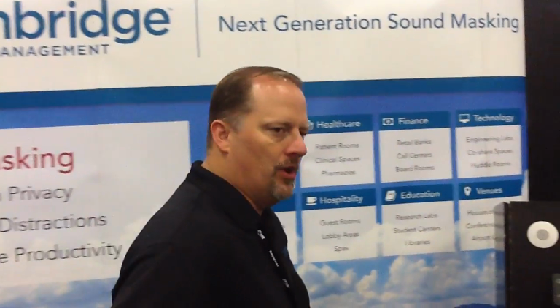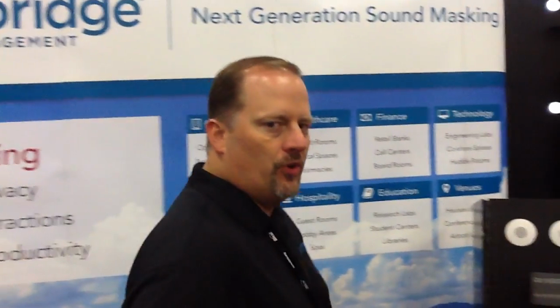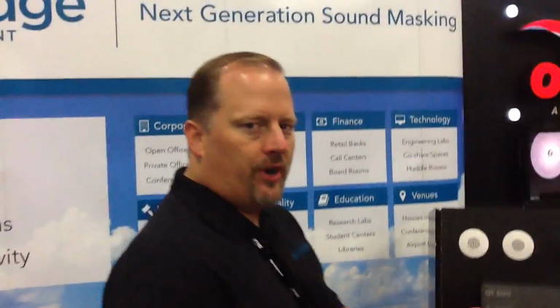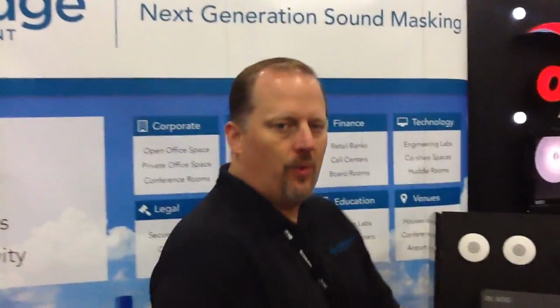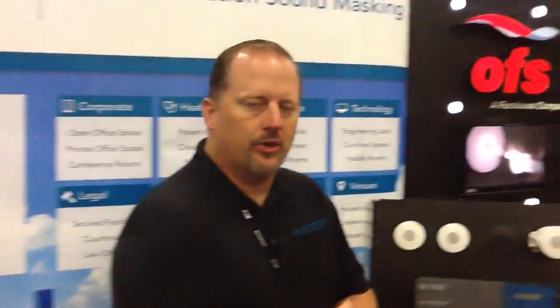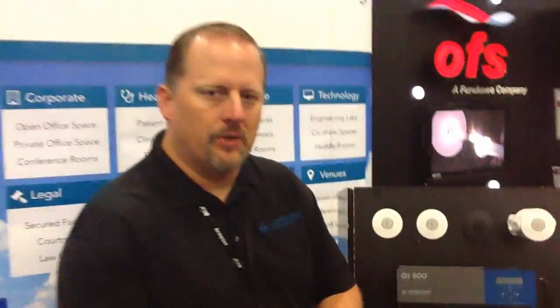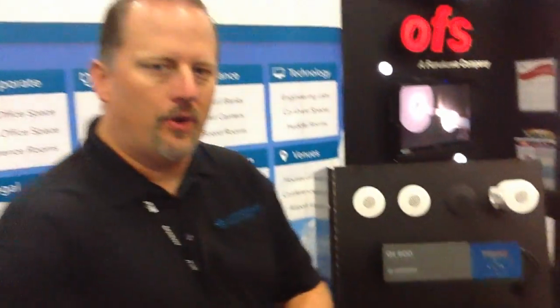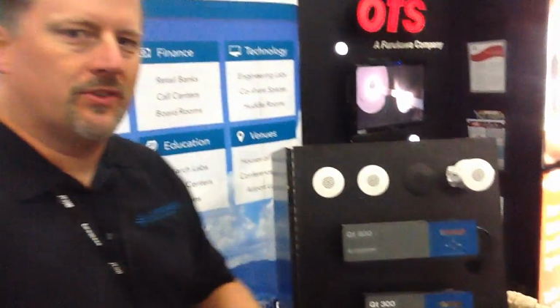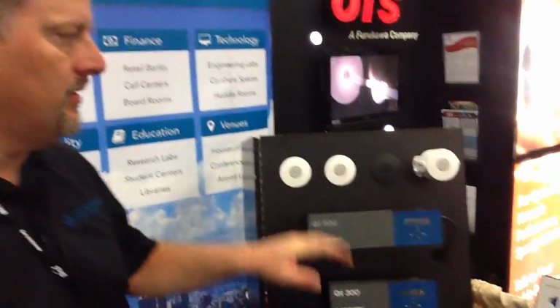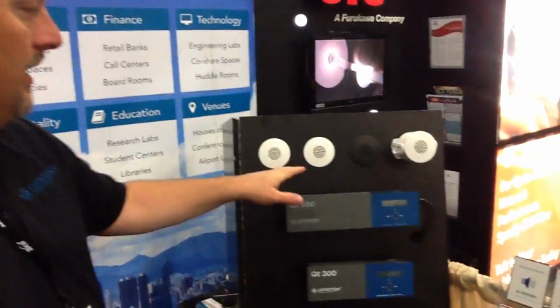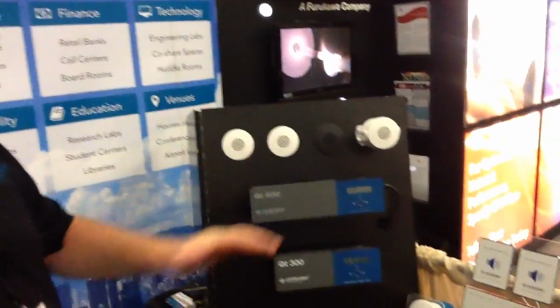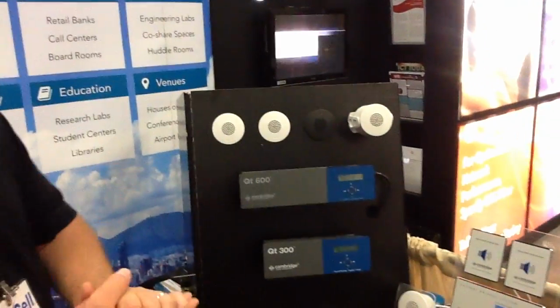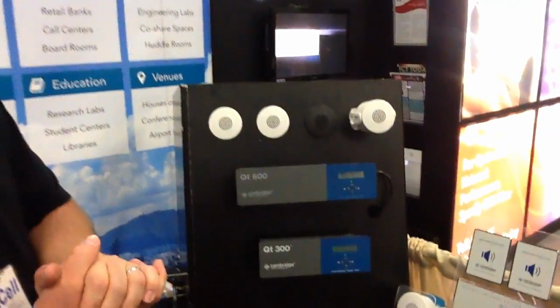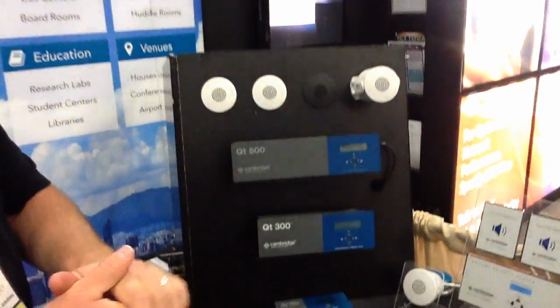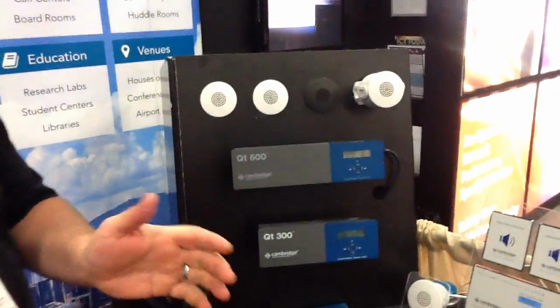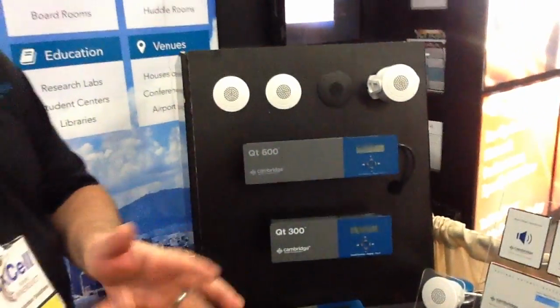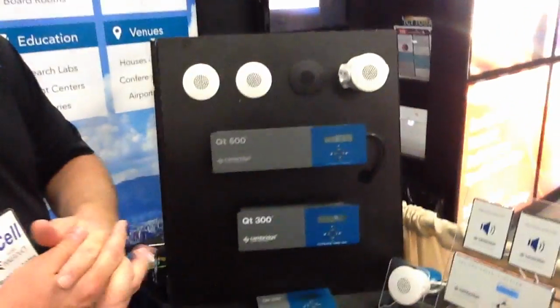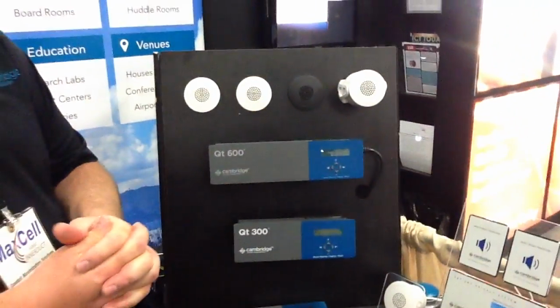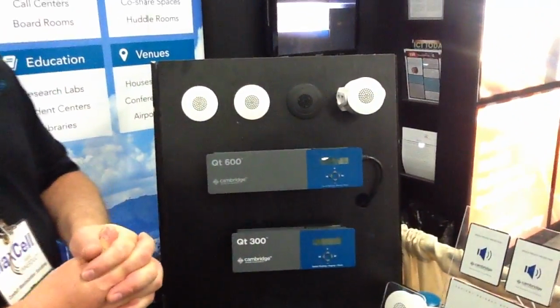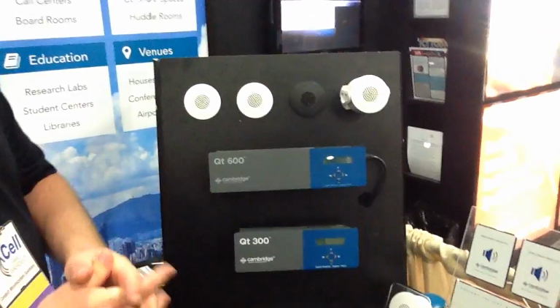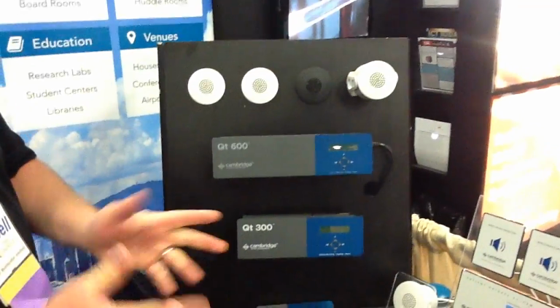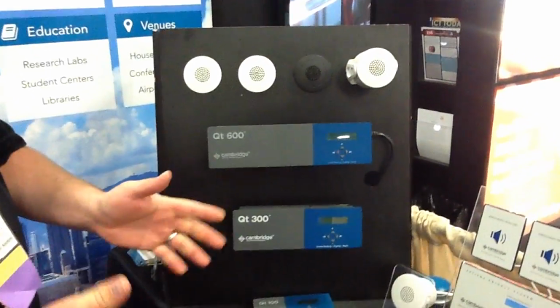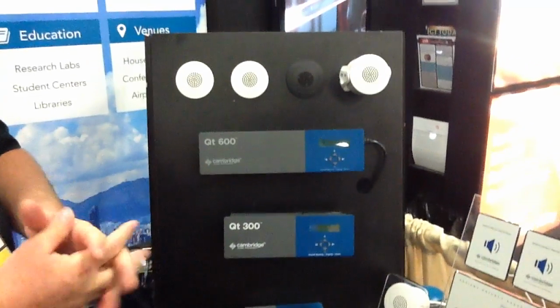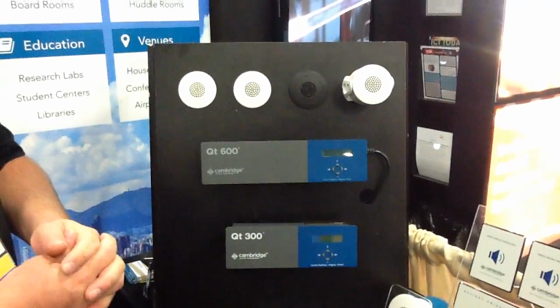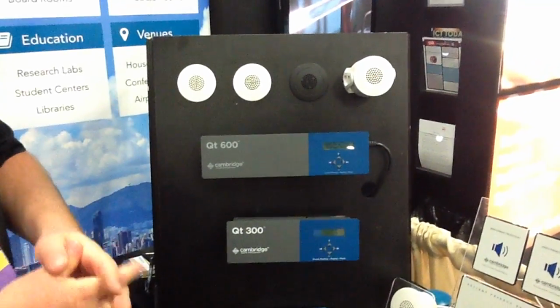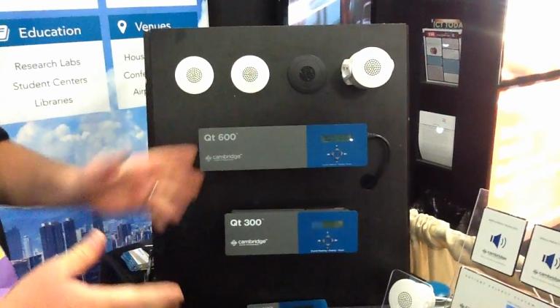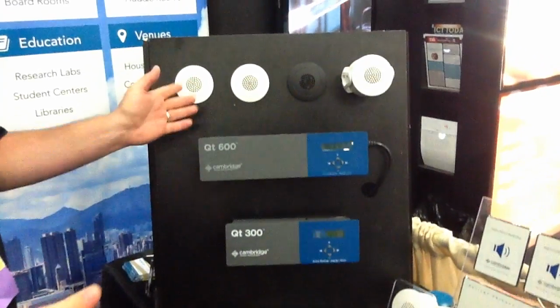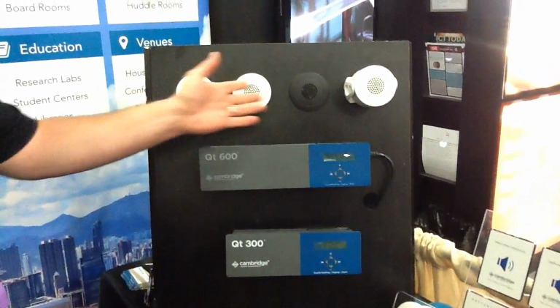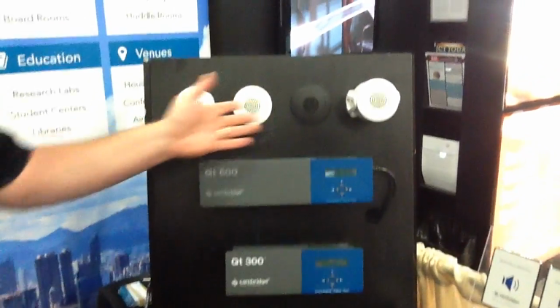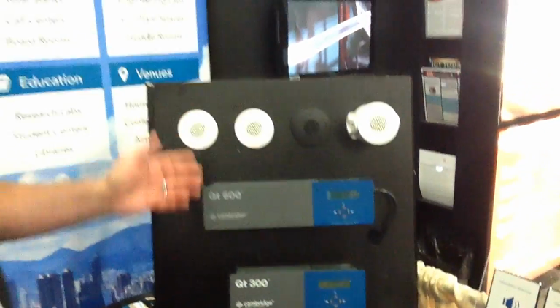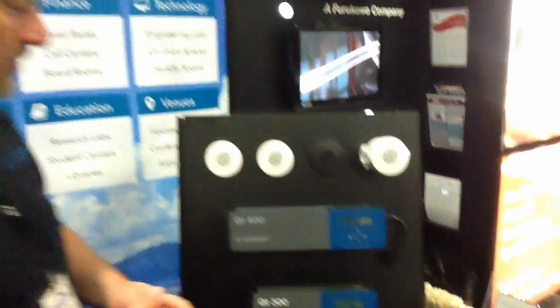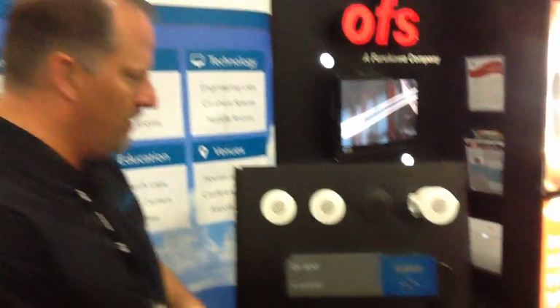We're starting out with our QT Pro systems, our sound masking system — a very different direct field sound masking solution. It's been very successful for many years. So that's our QT Pro system here.